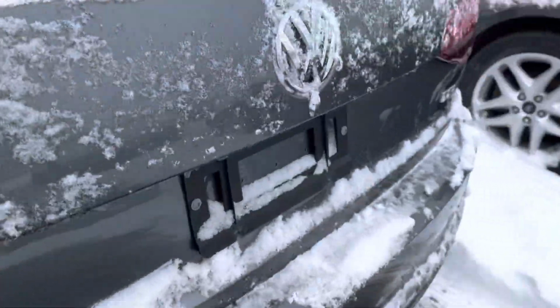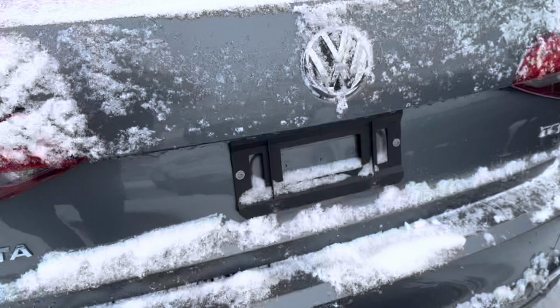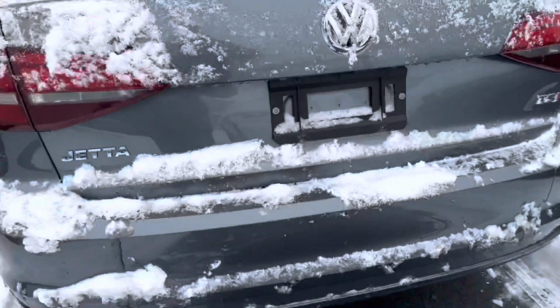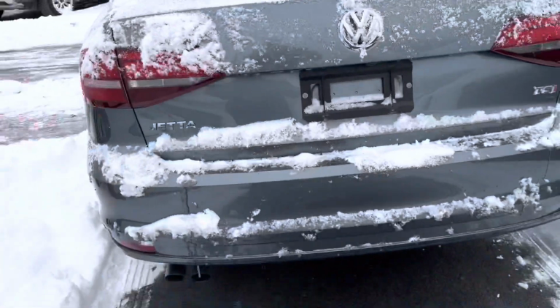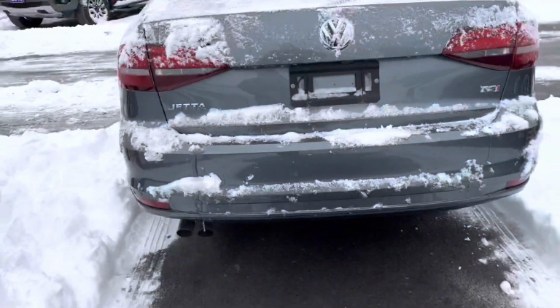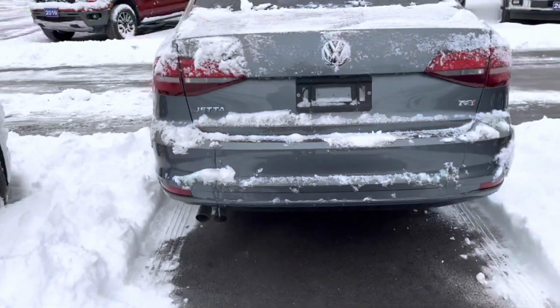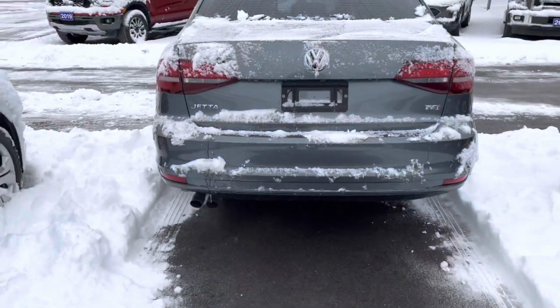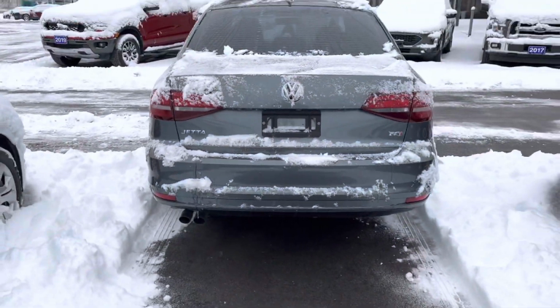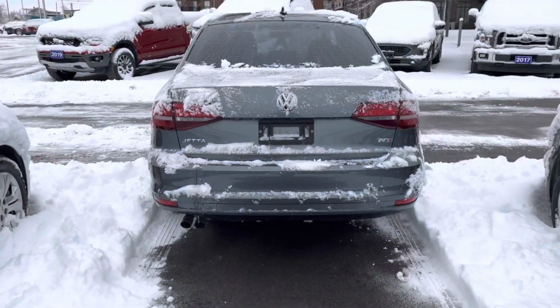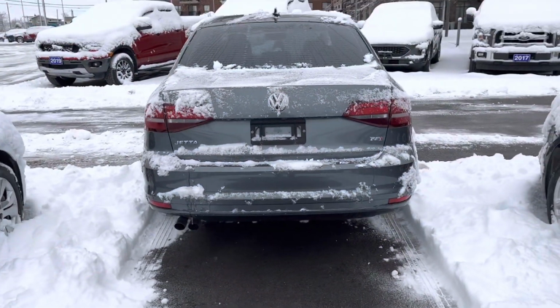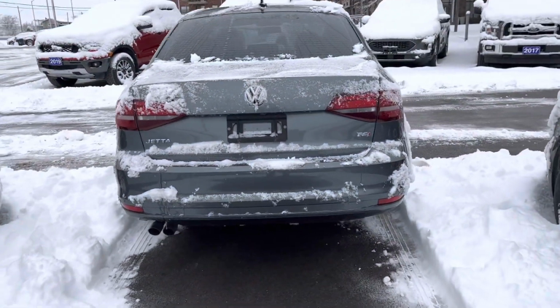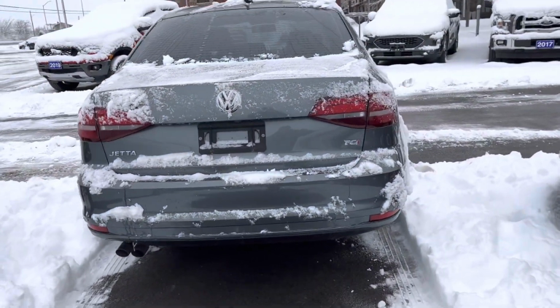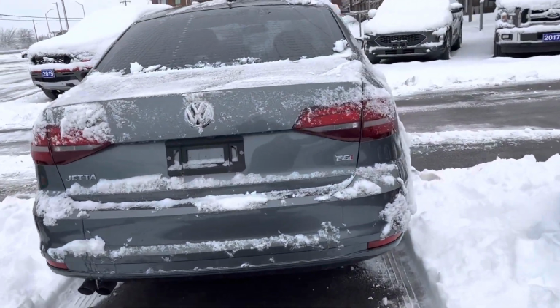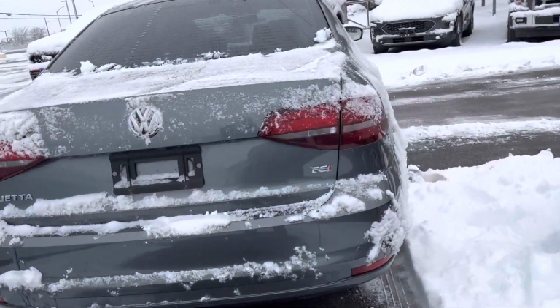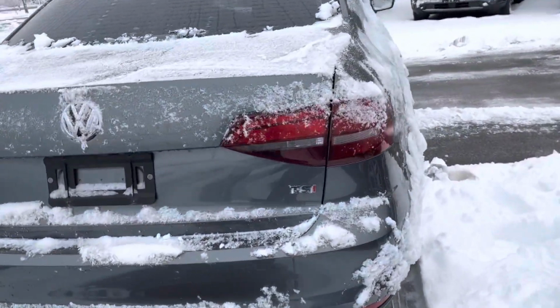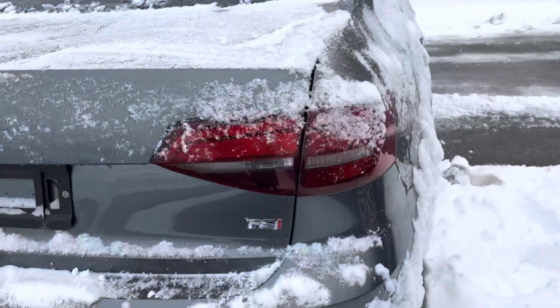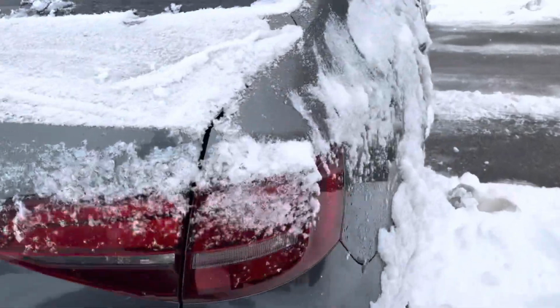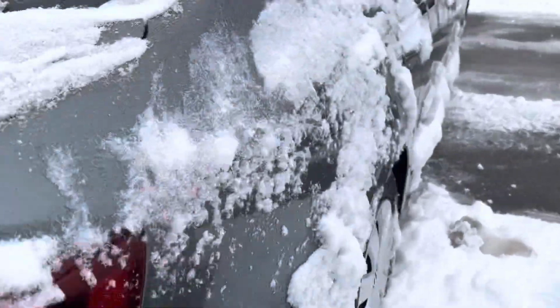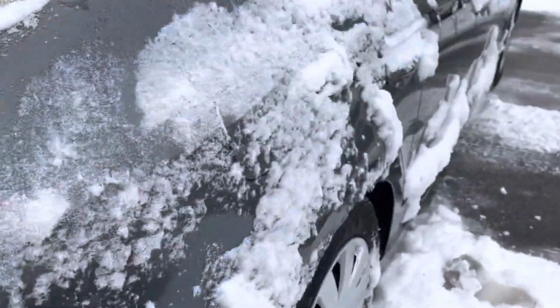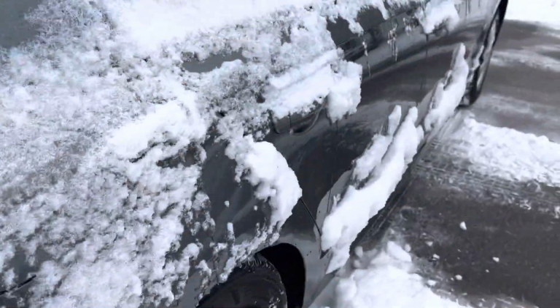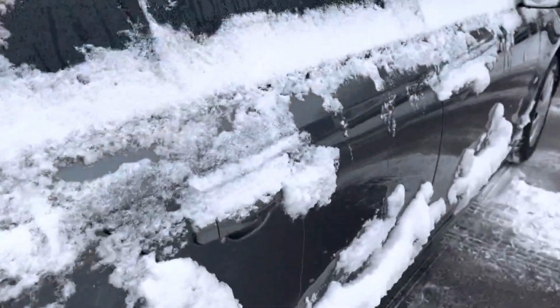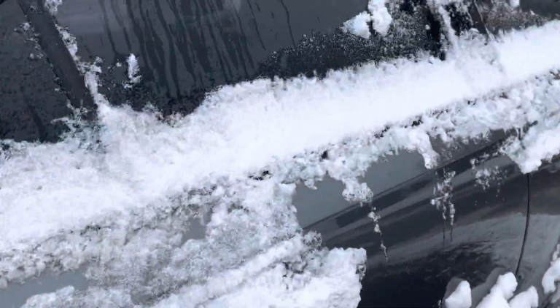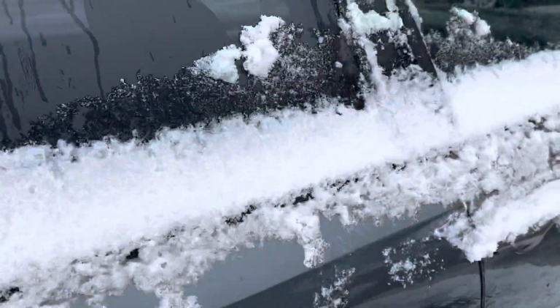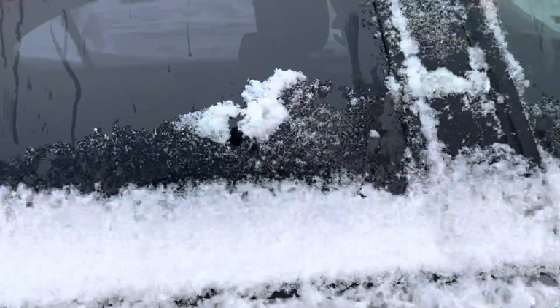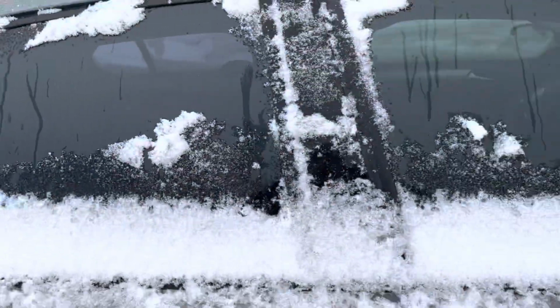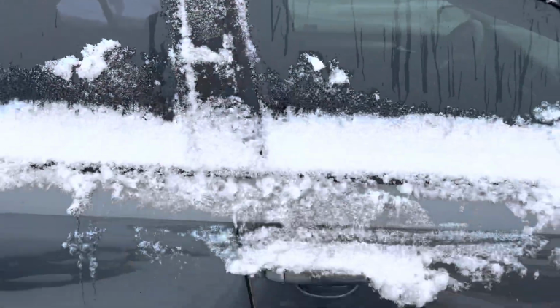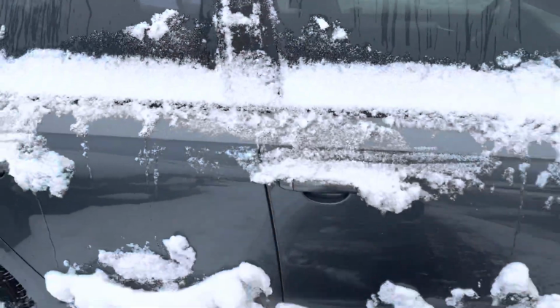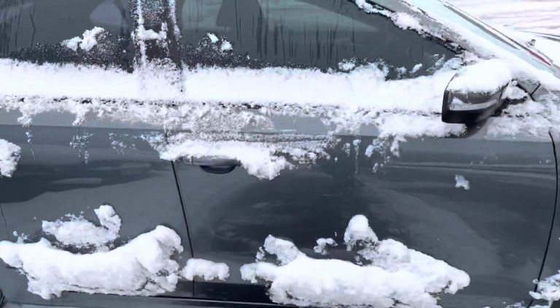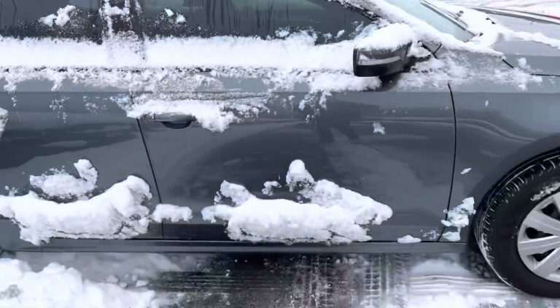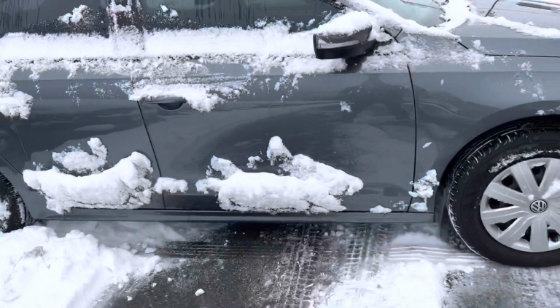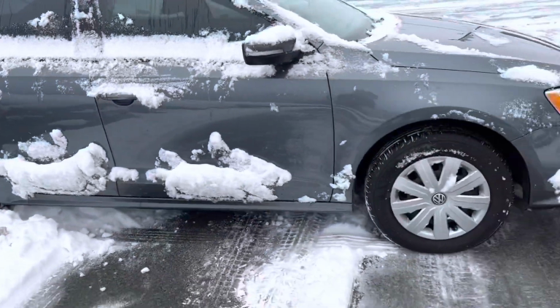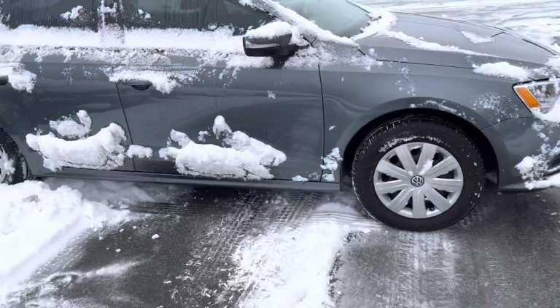Has a backup camera as well. It's a lot of snow here in Kingston. Going to go on this side.